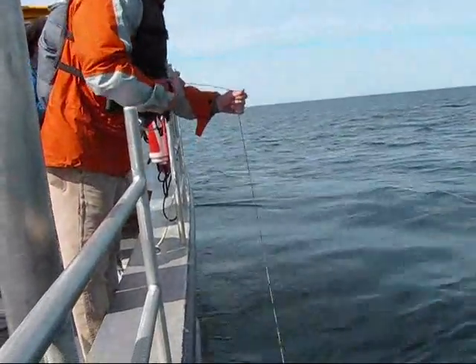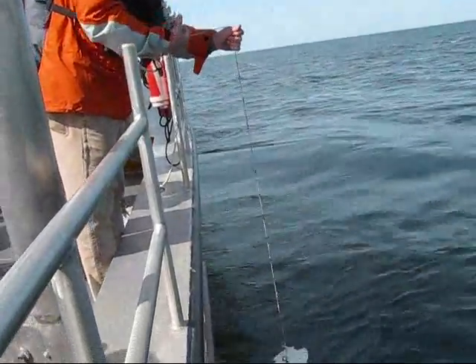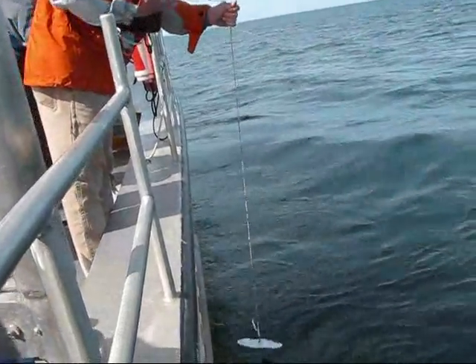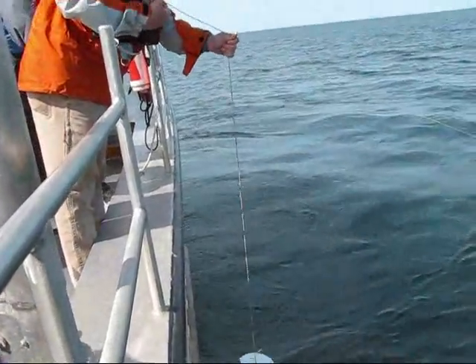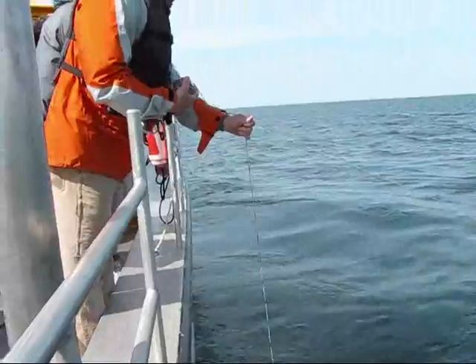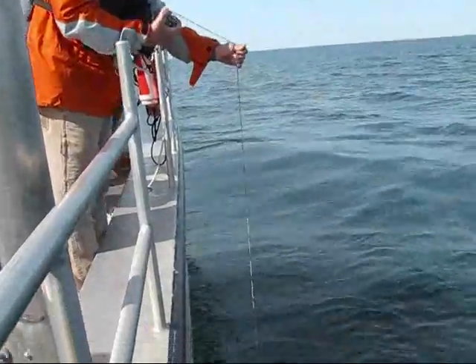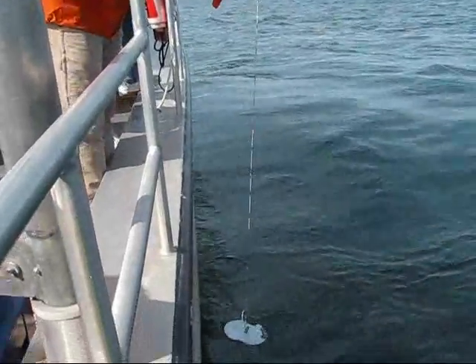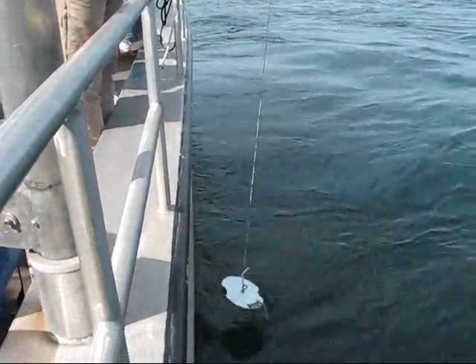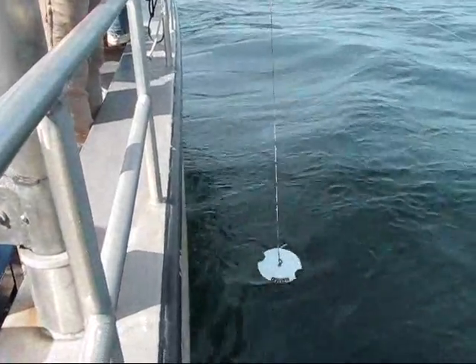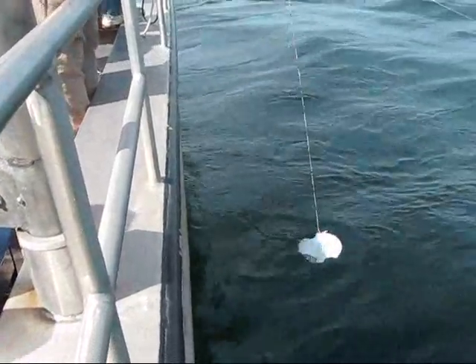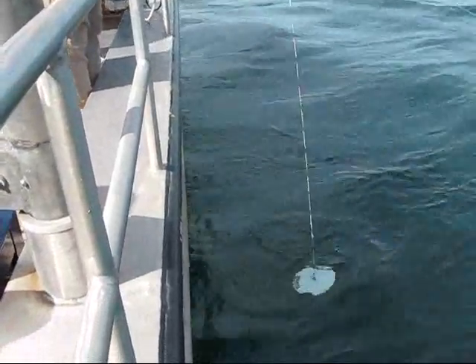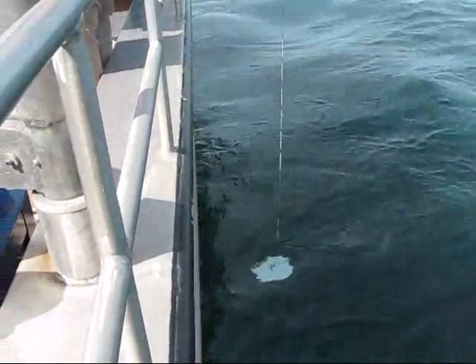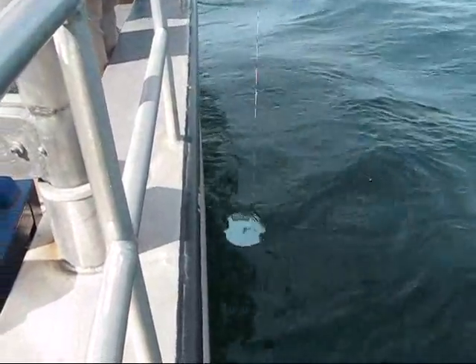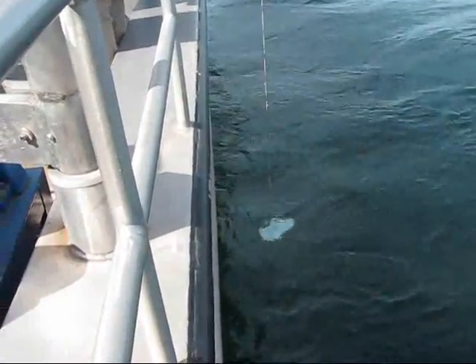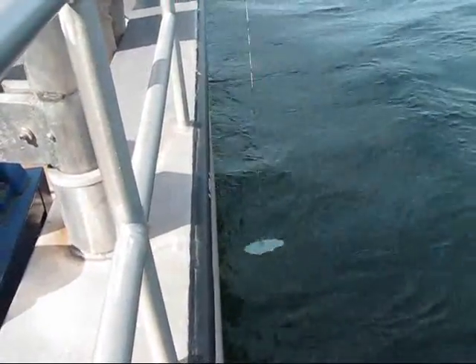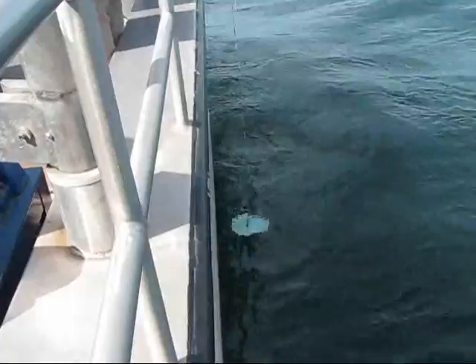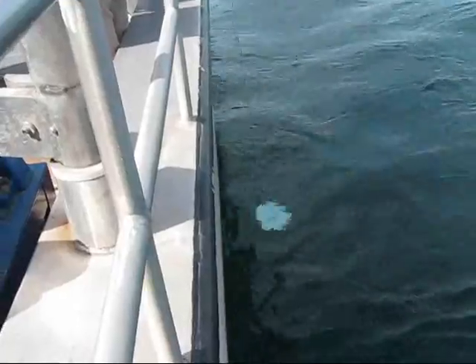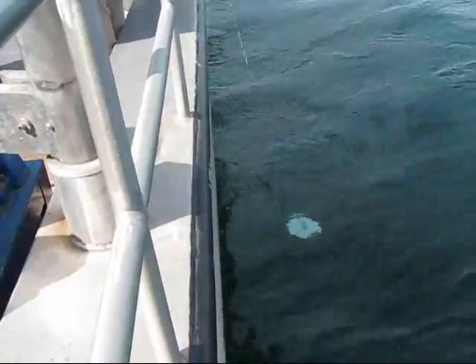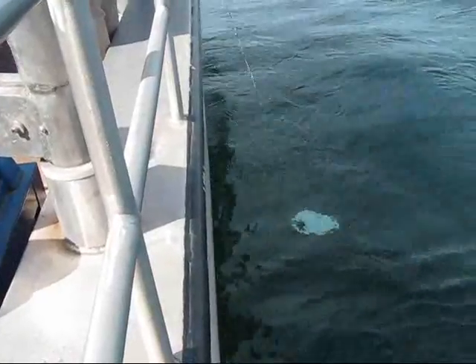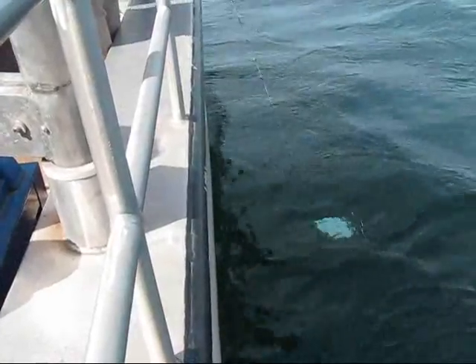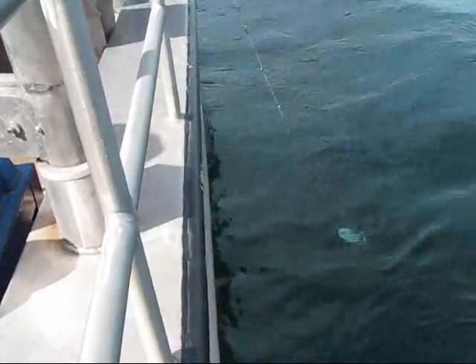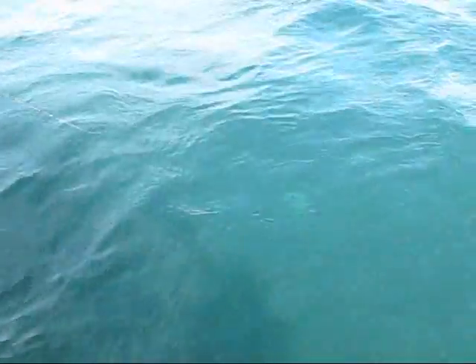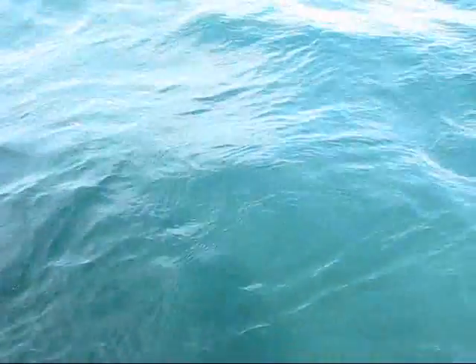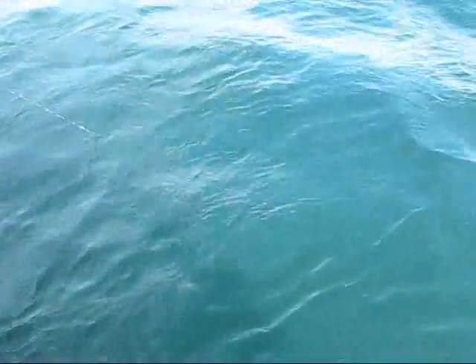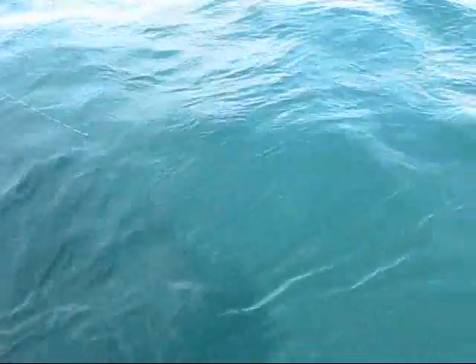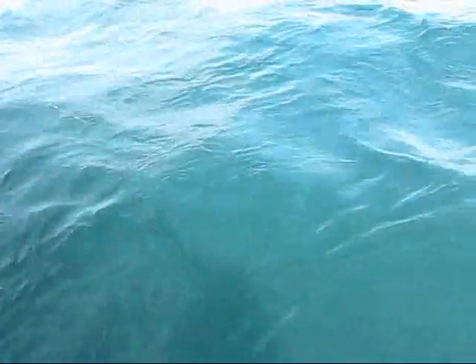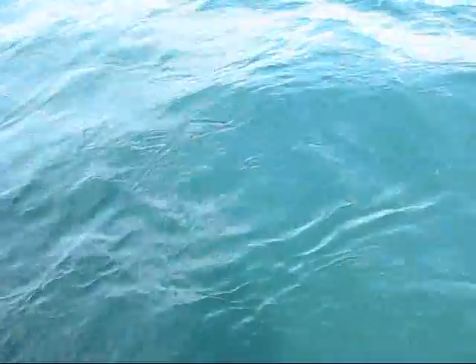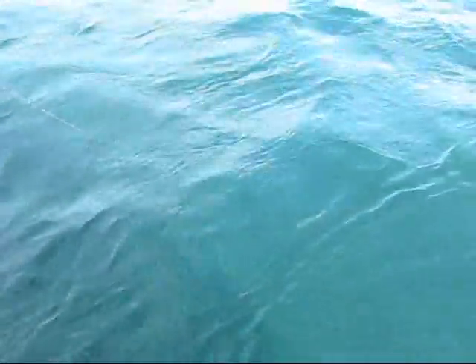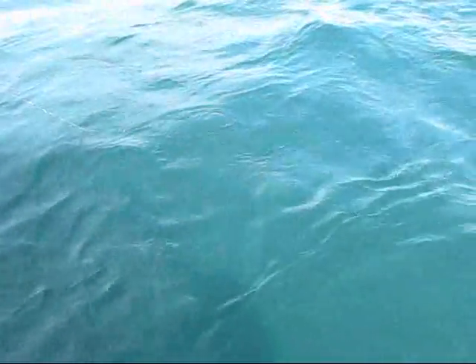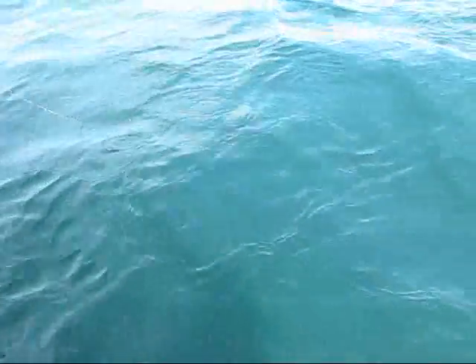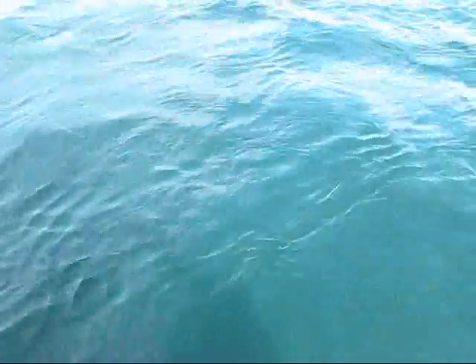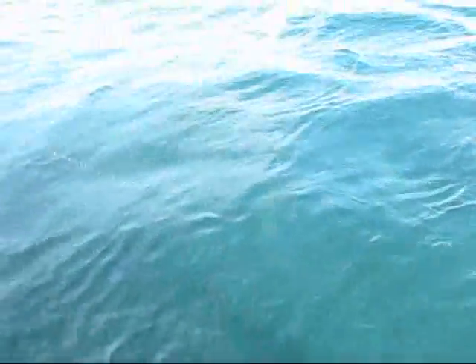Remember, Secchi Disc is a team sport. I'll be spotted. You can still see it. Can't you? Yep. All right. Oh, they're going. Hang on.